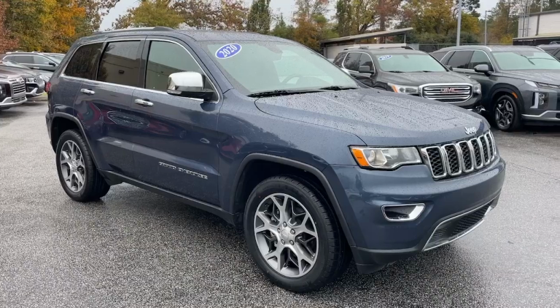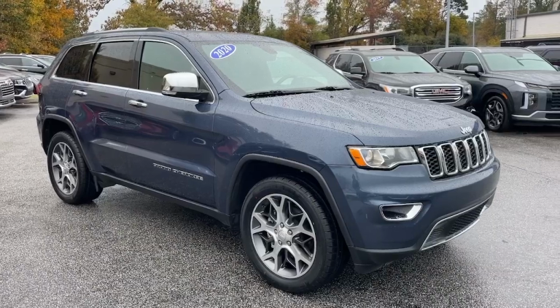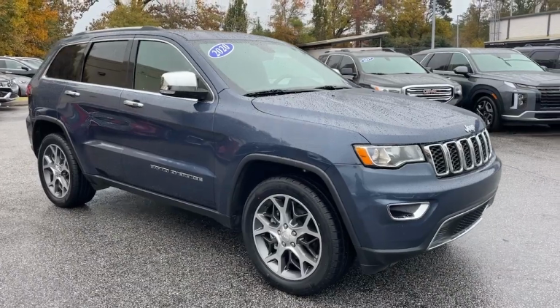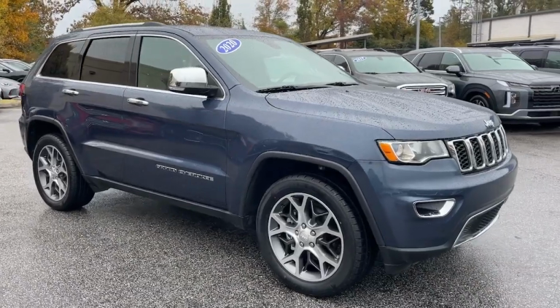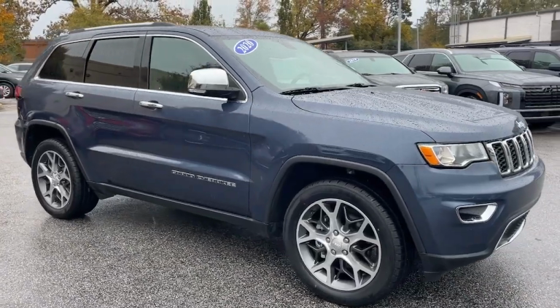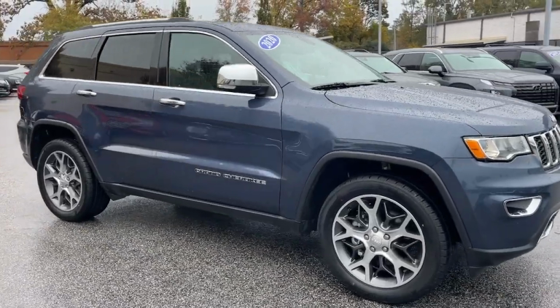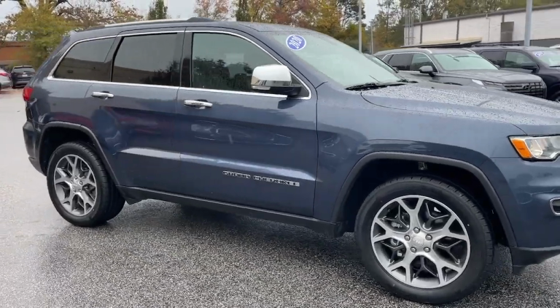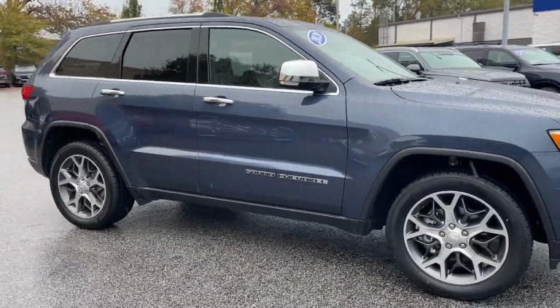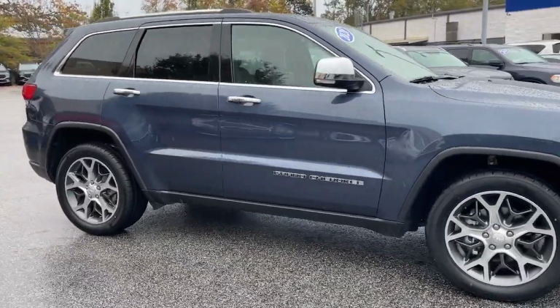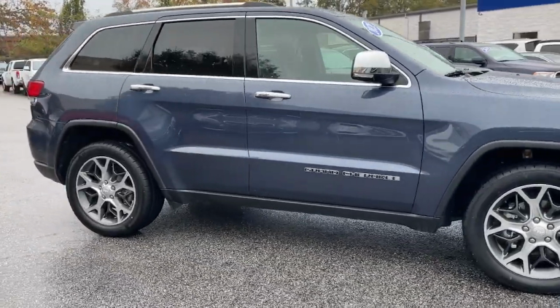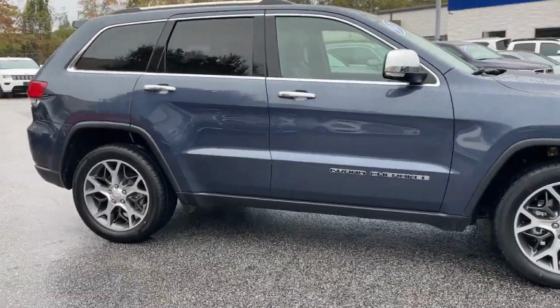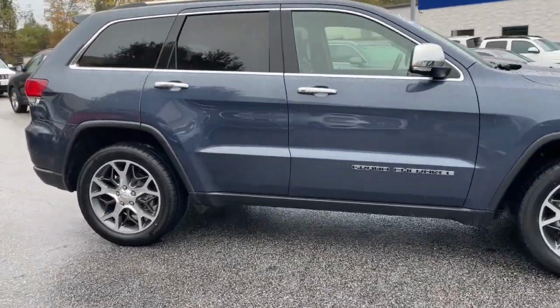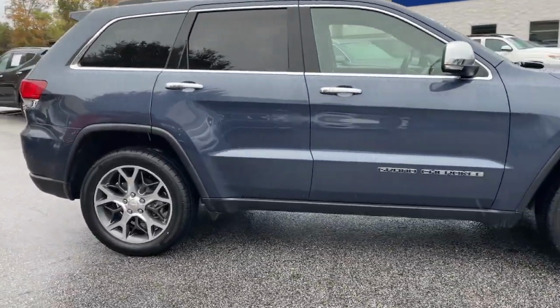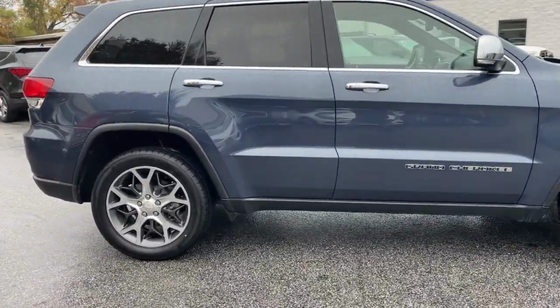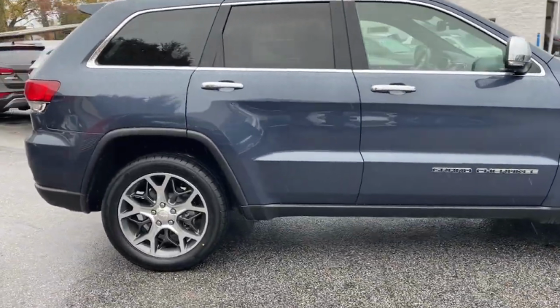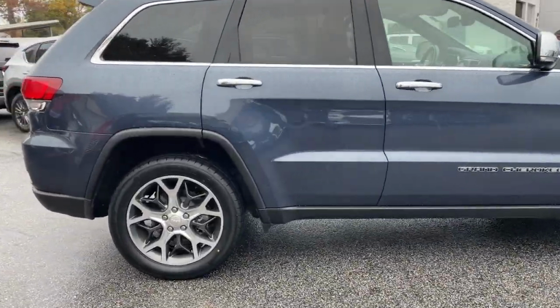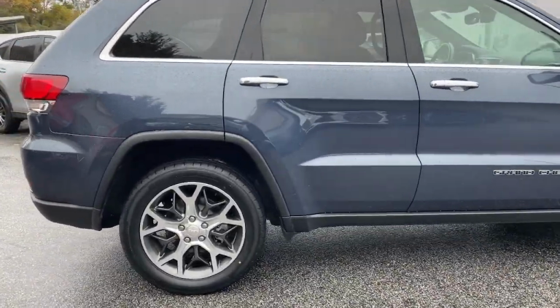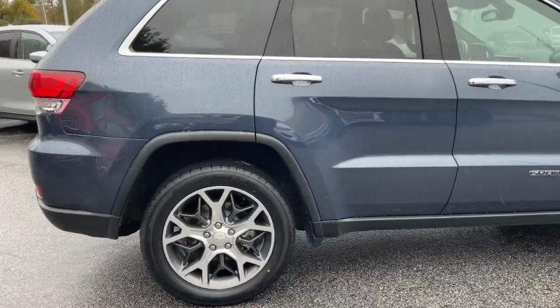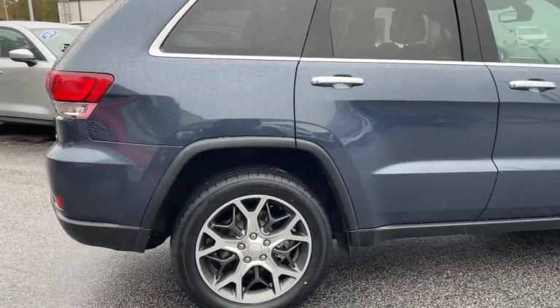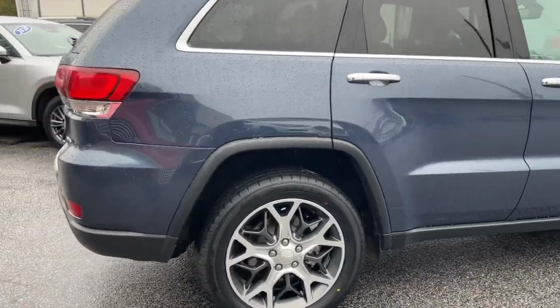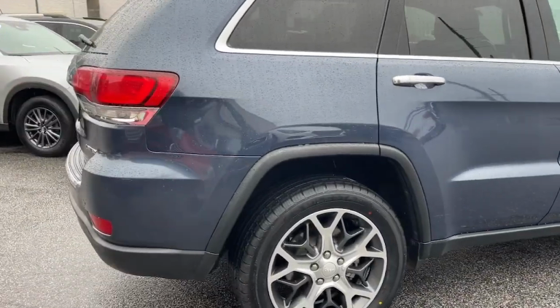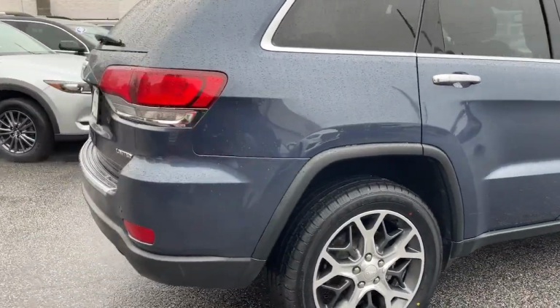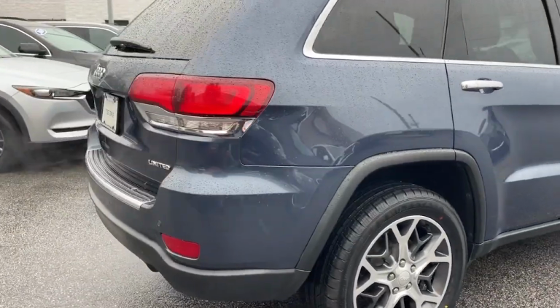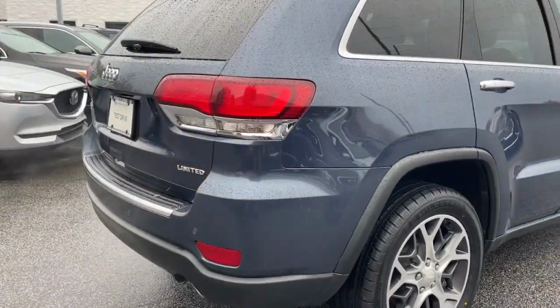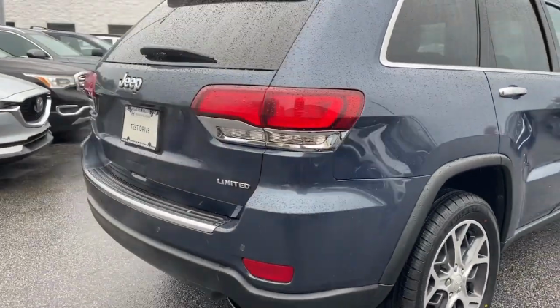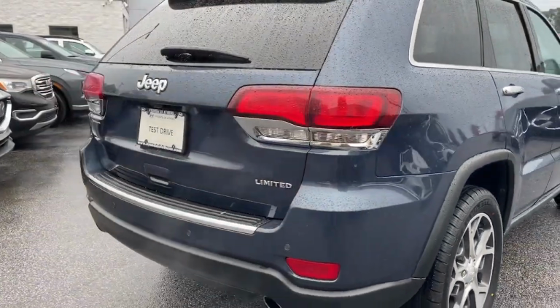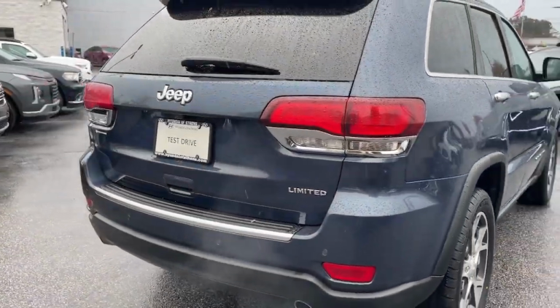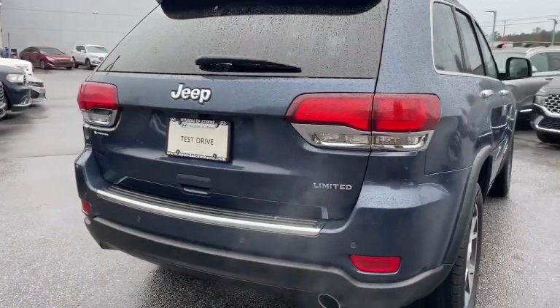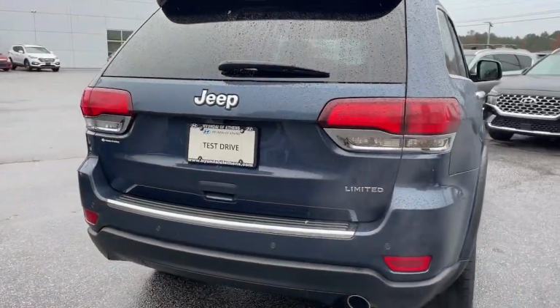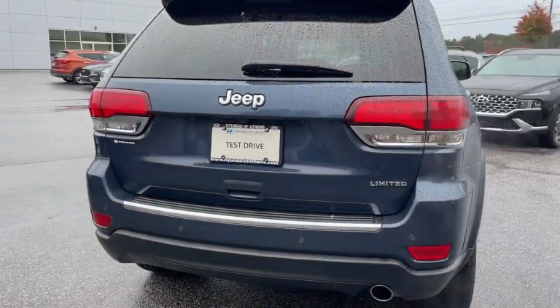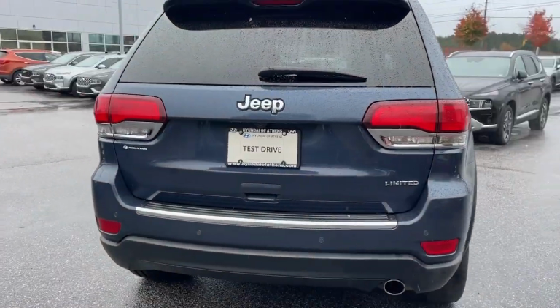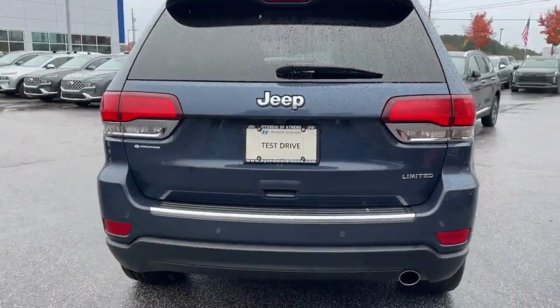Go home happy with the 2020 Jeep Grand Cherokee. With less than 50,000 miles on the odometer, this vehicle provides excellent value.